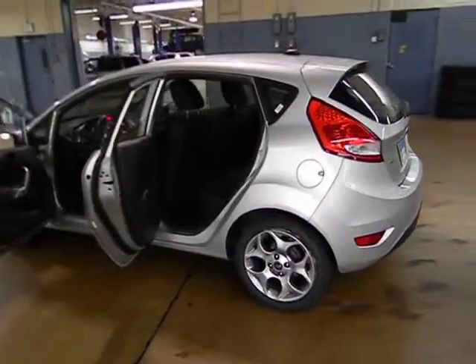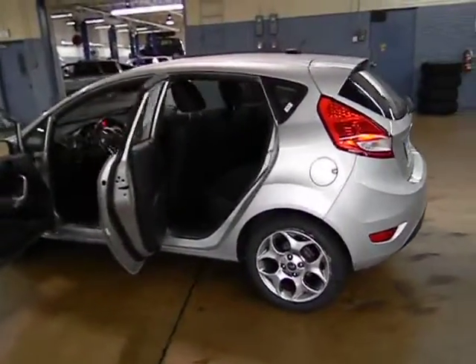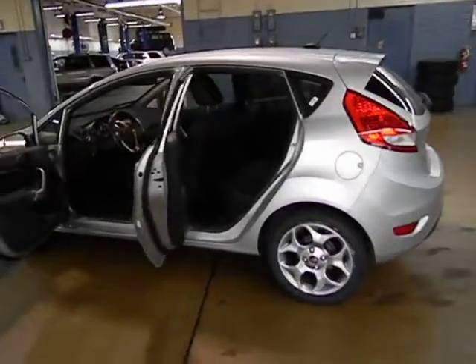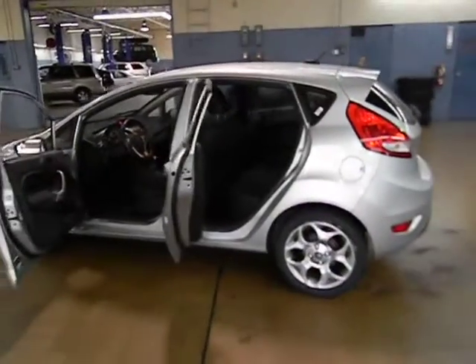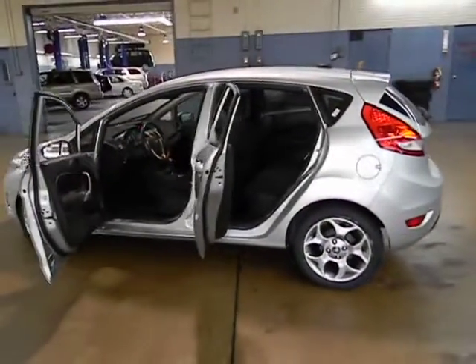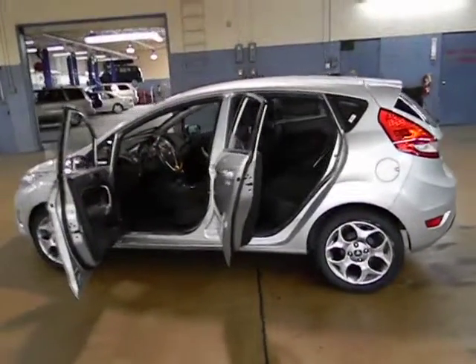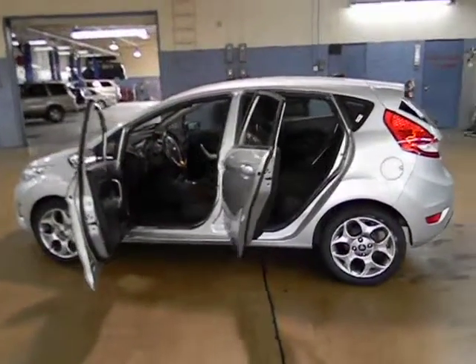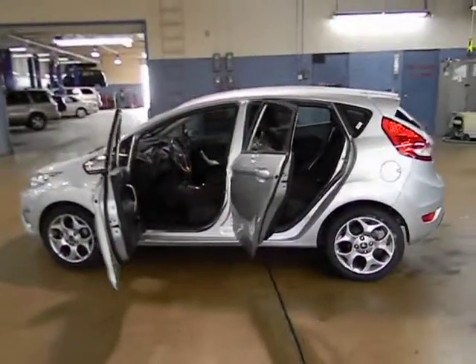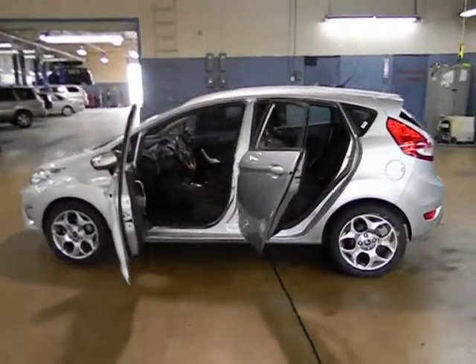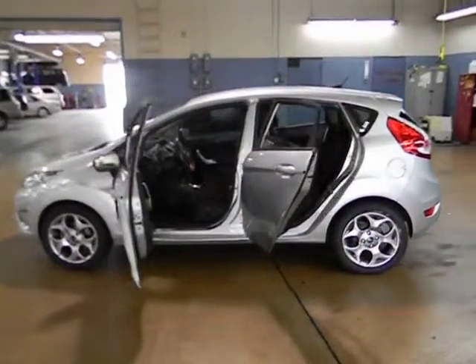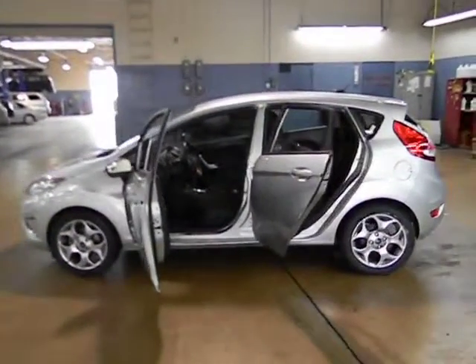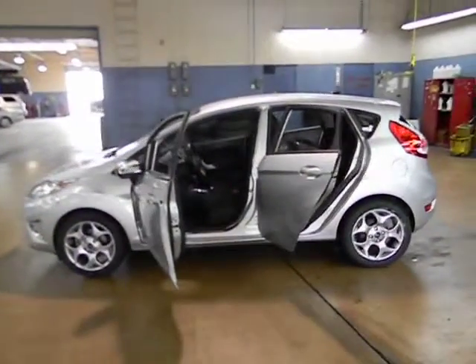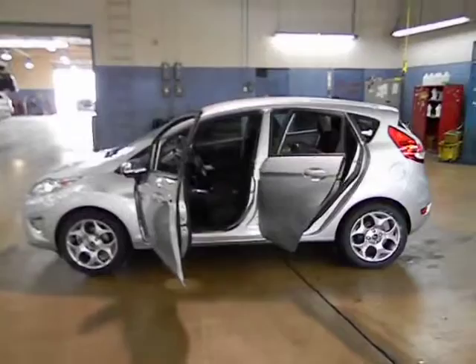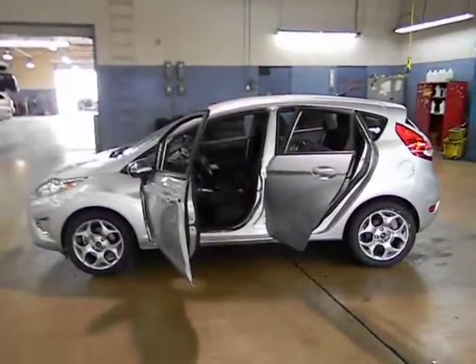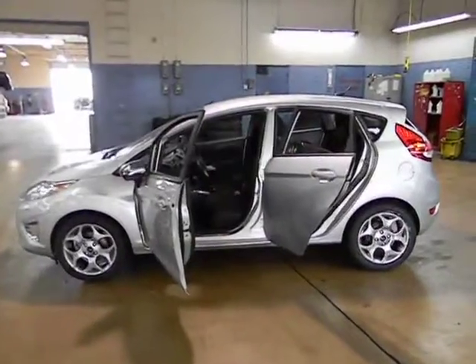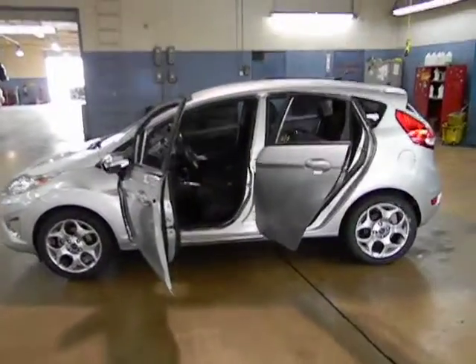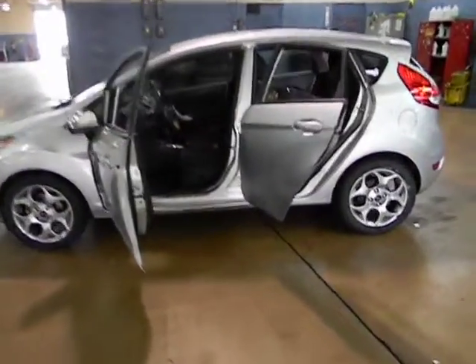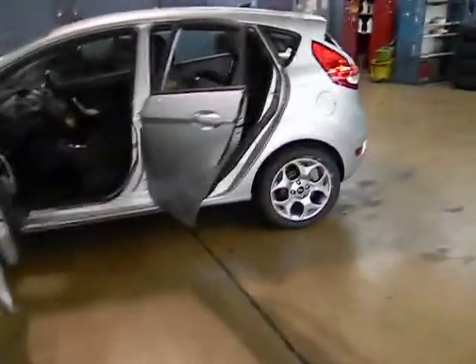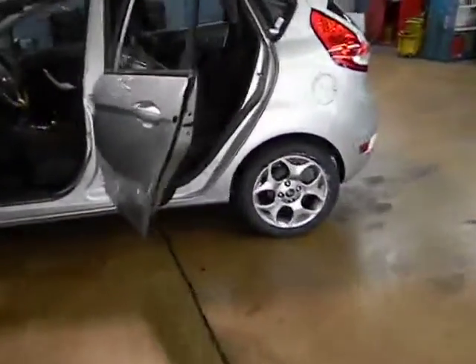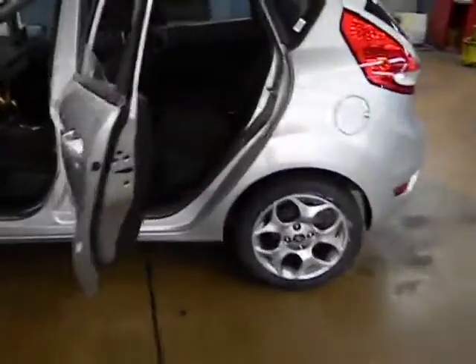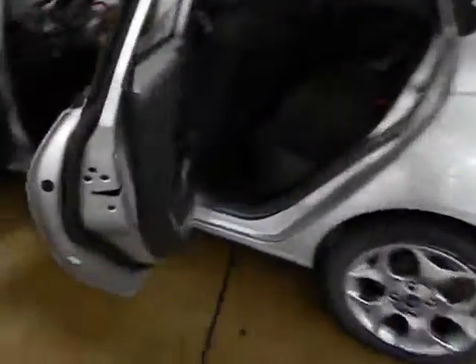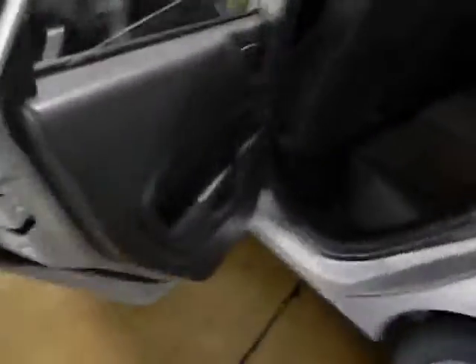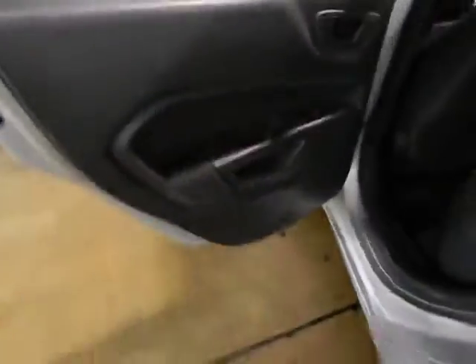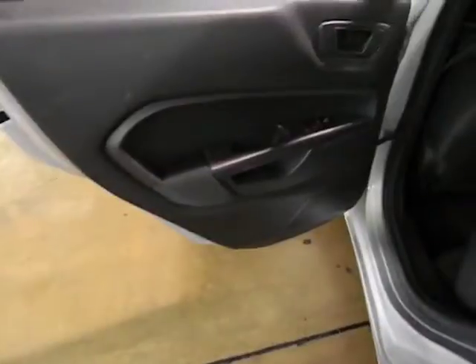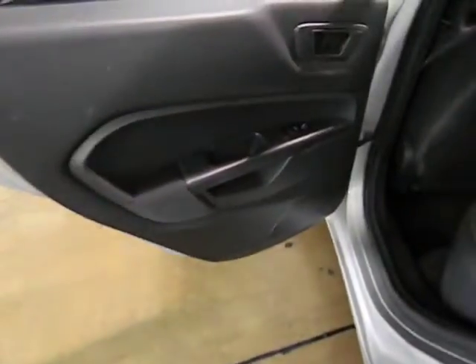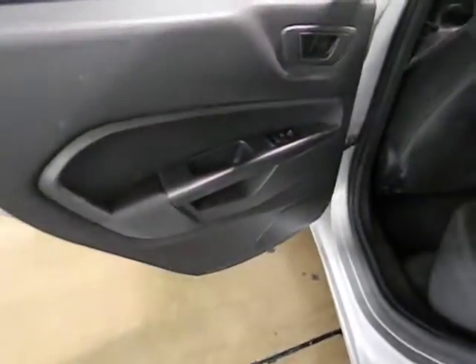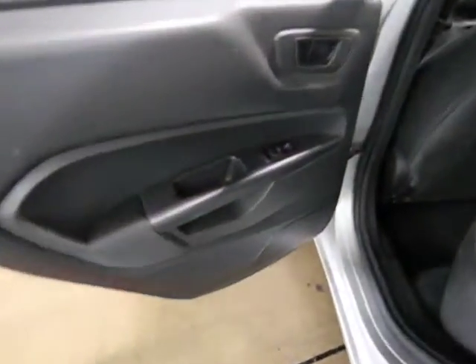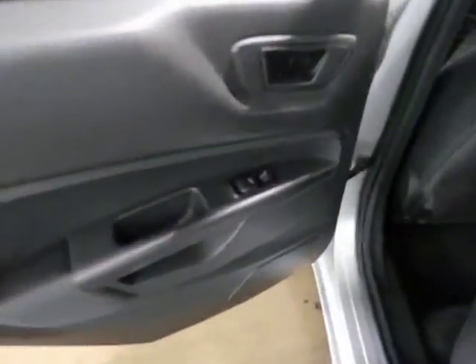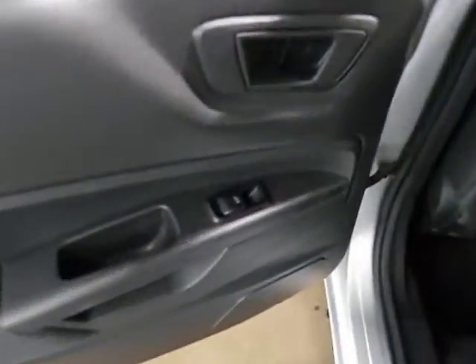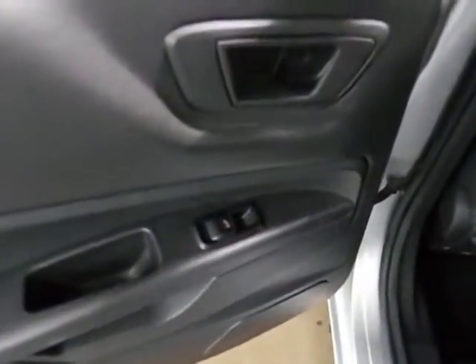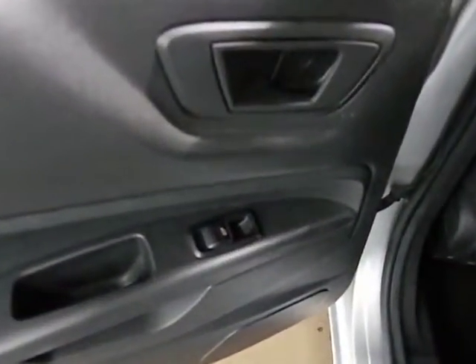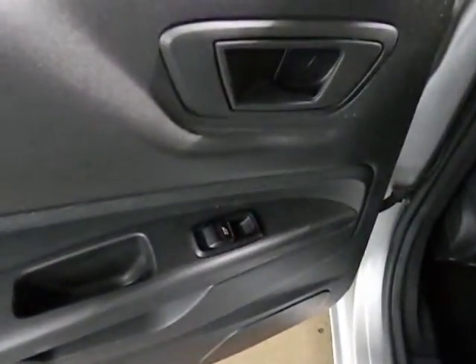Power heated outside mirrors, privacy glass, rear spoiler. This vehicle is Carfax certified one owner and qualifies for Carfax buyback guarantee. This isn't just a vehicle, it's an experience. So stop in for a test drive today.